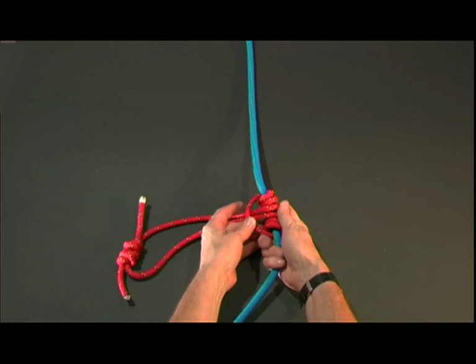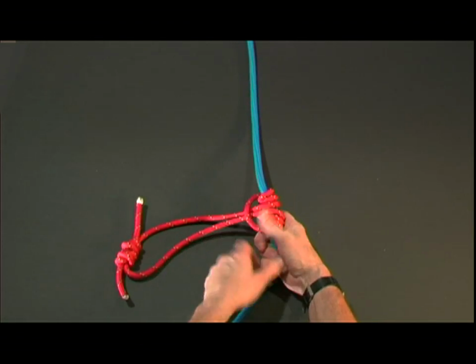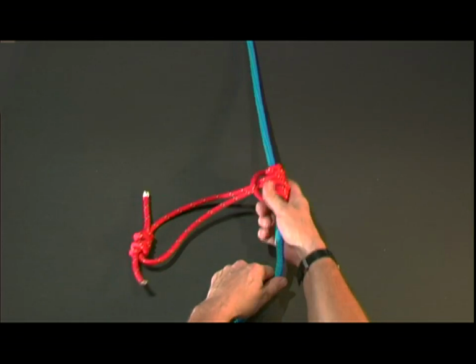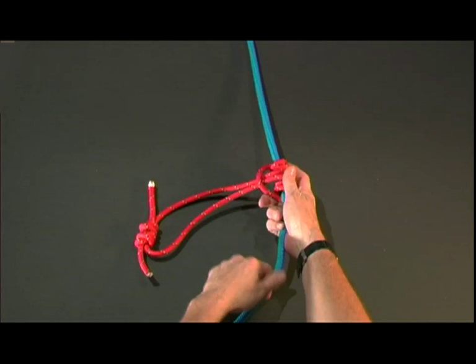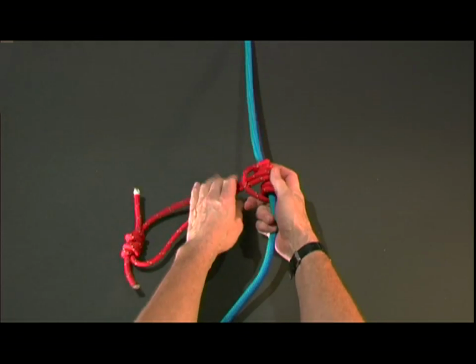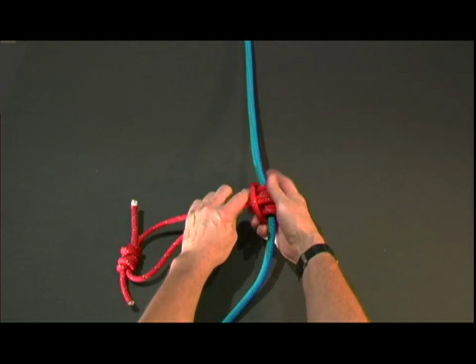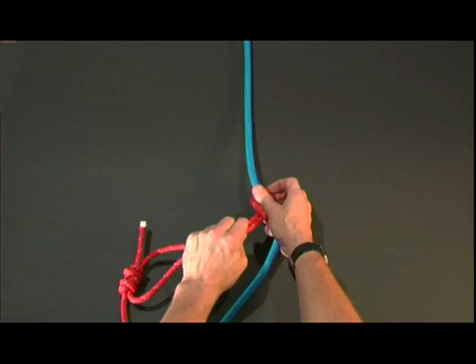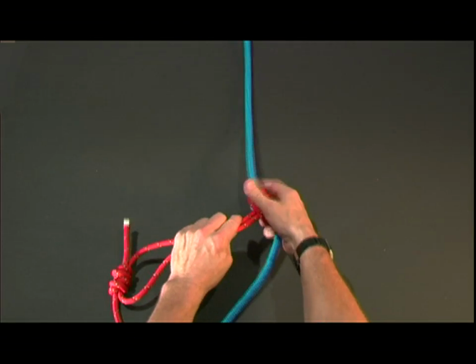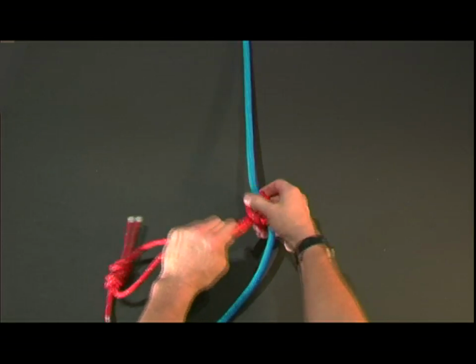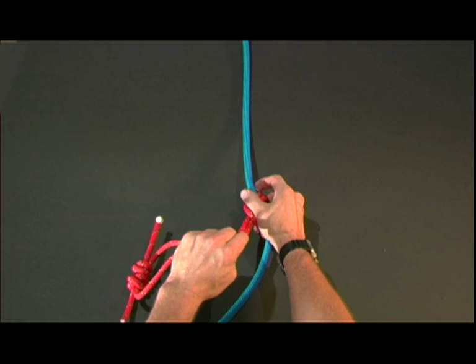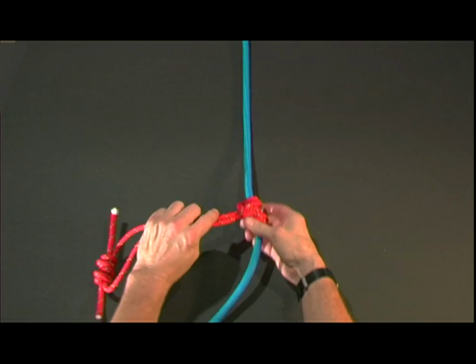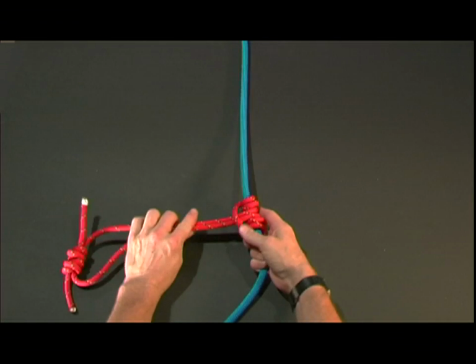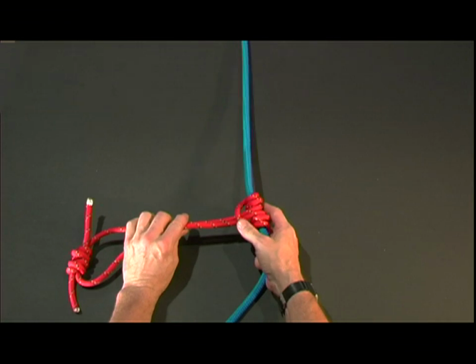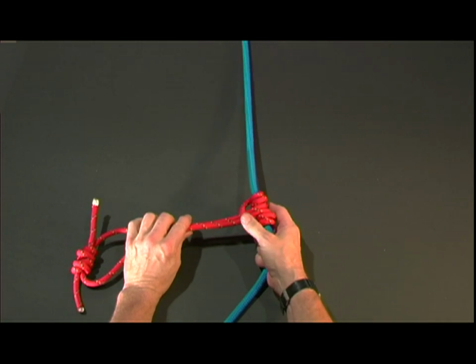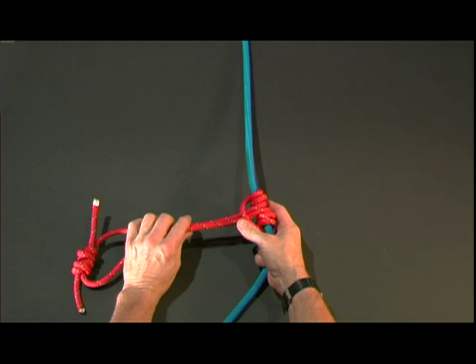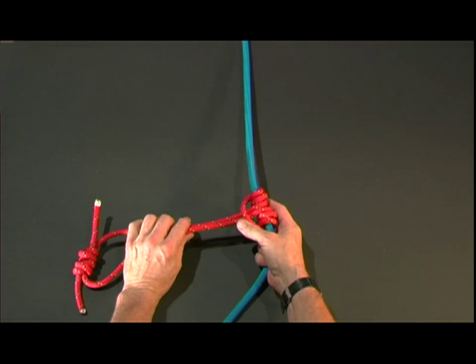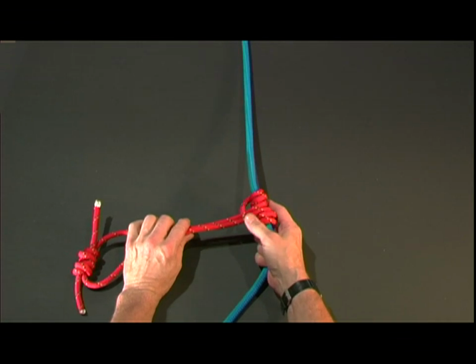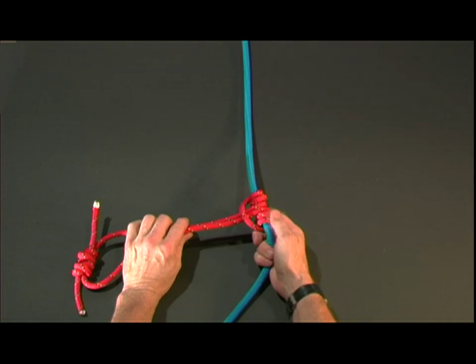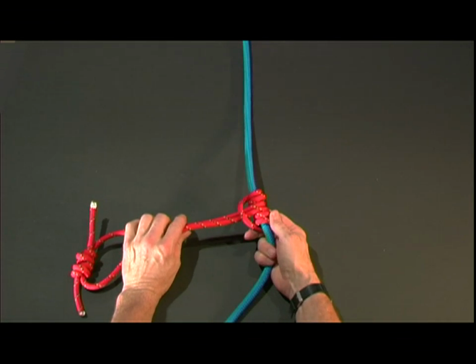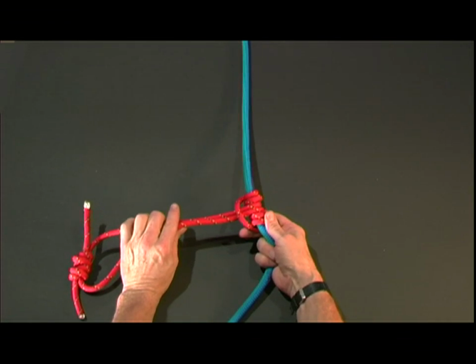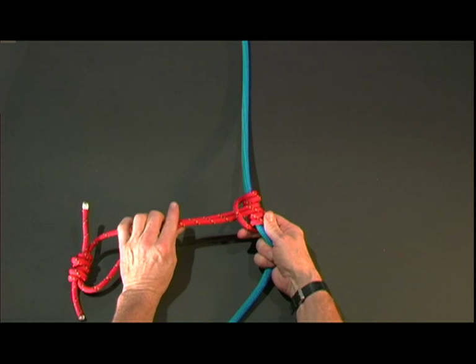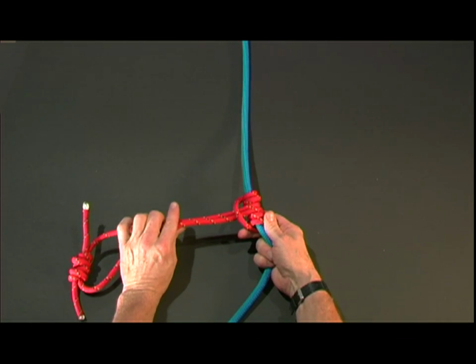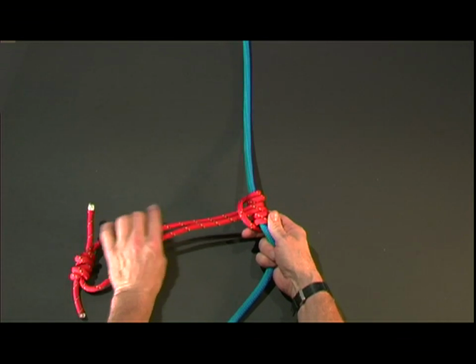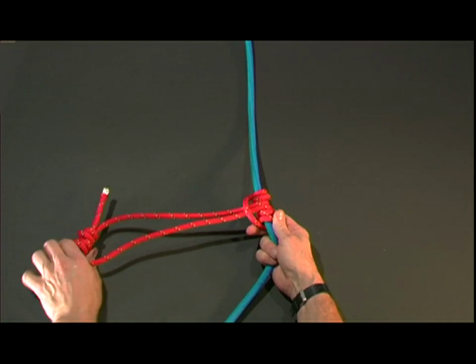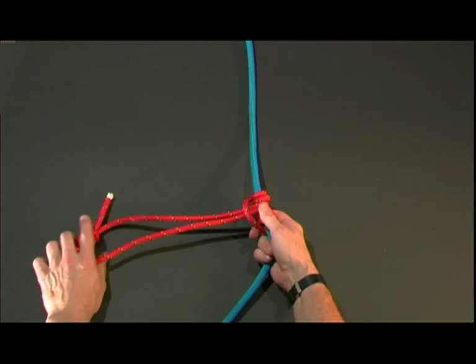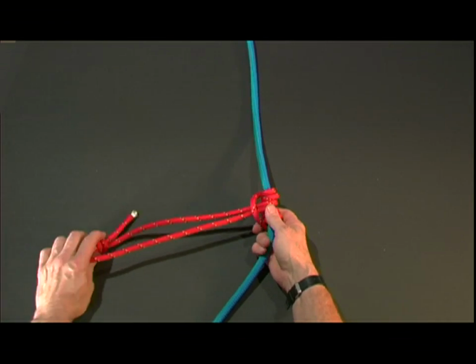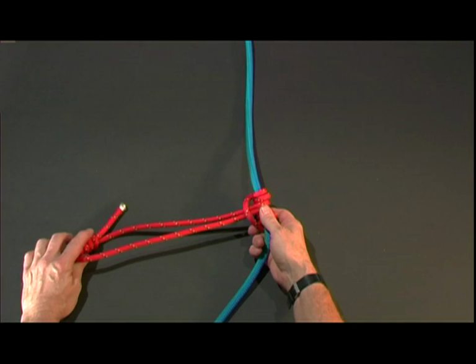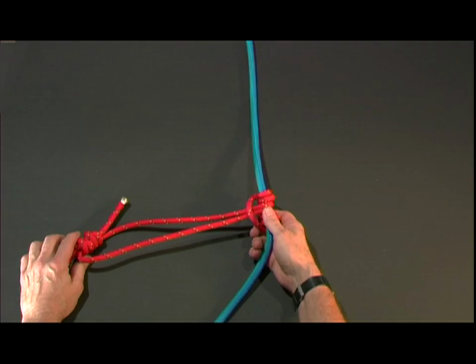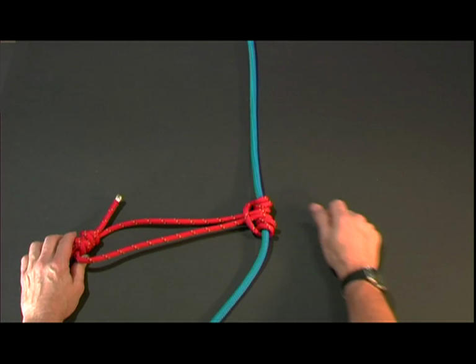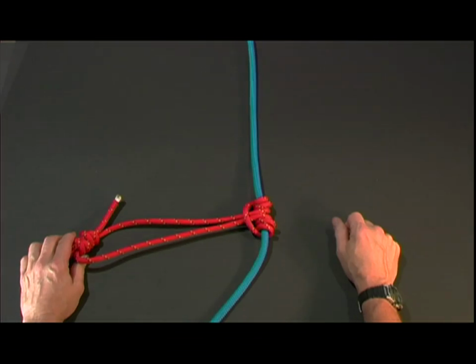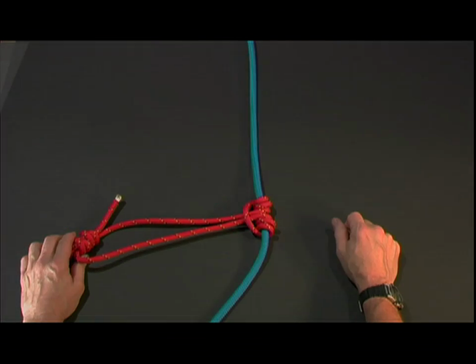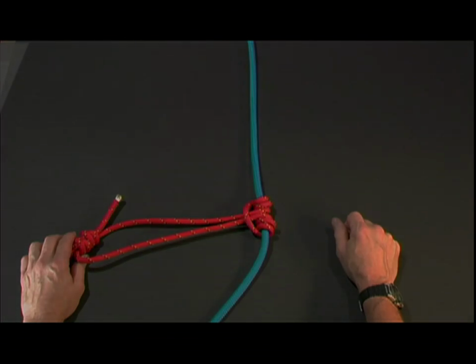Notice how I broke that open — now it'll allow it to slide. But when we put weight on it, it'll tighten back down. This is the way we create the friction to climb the rope.